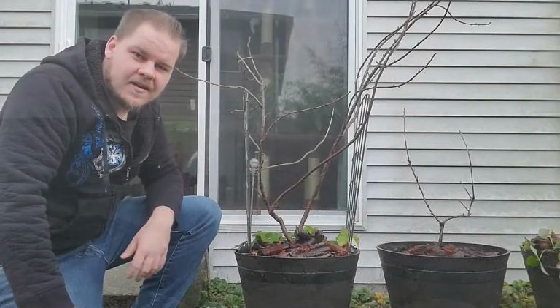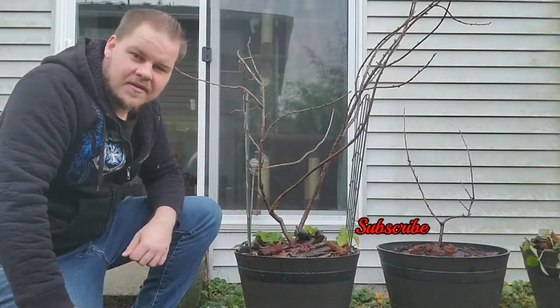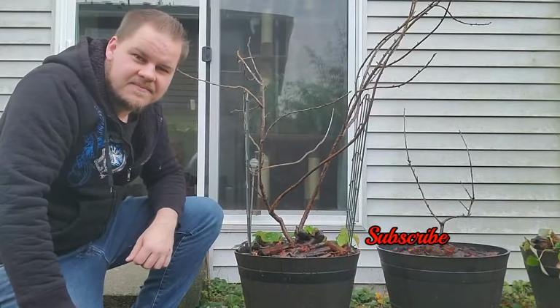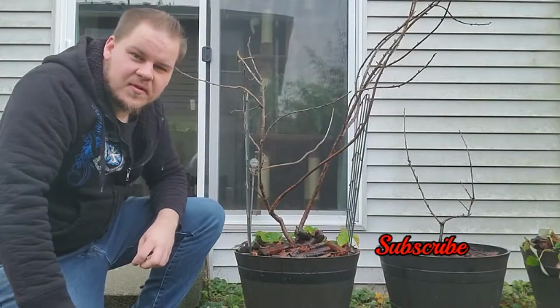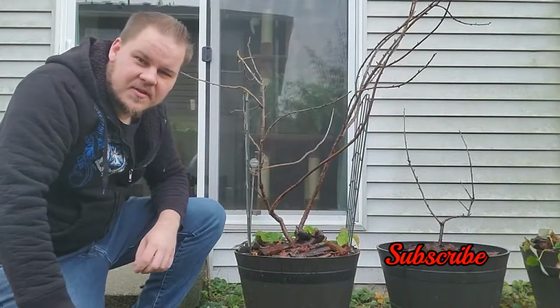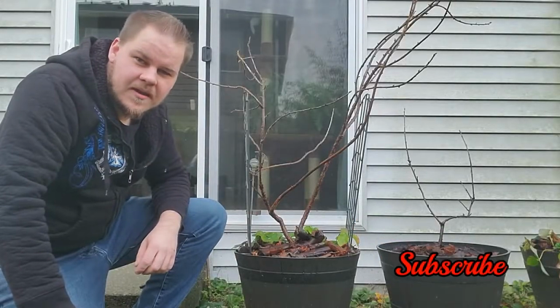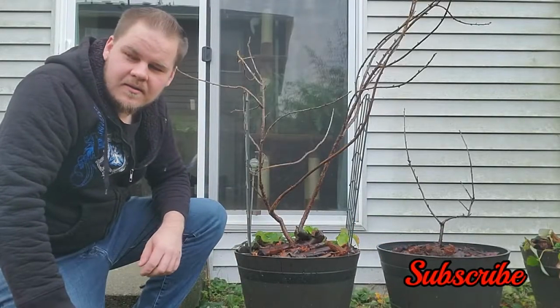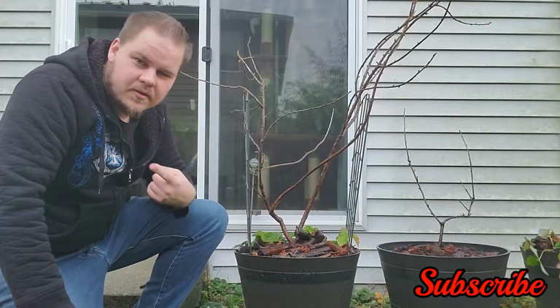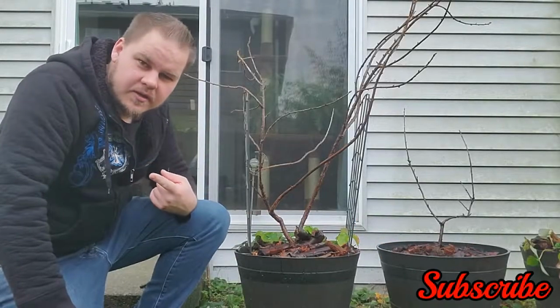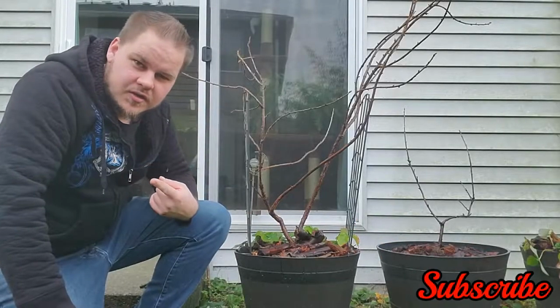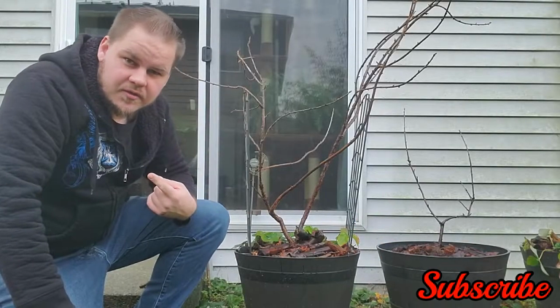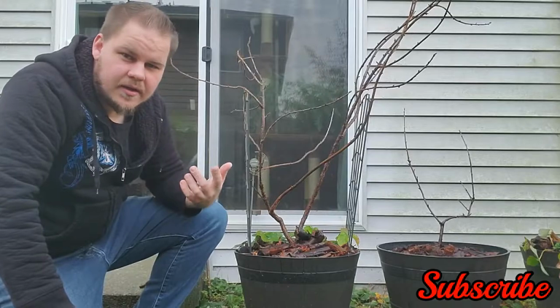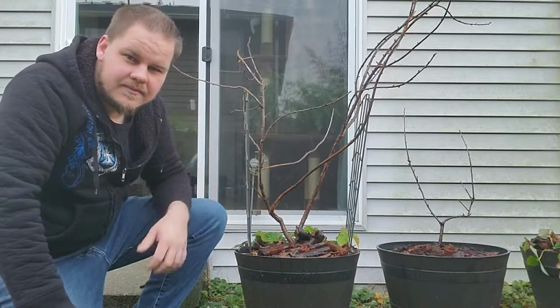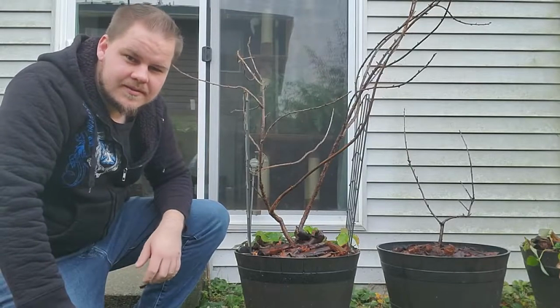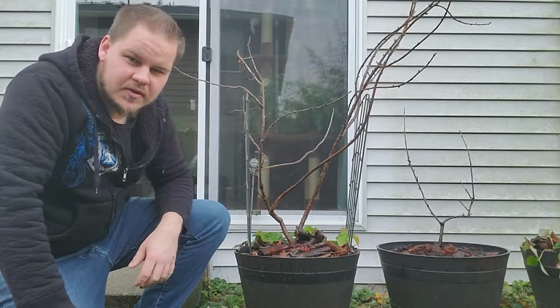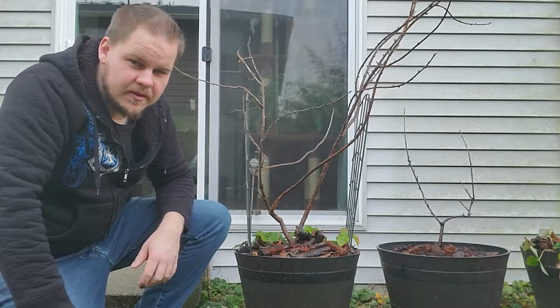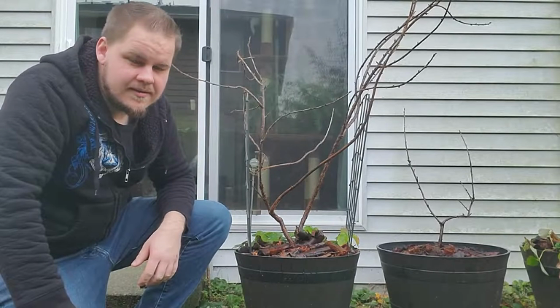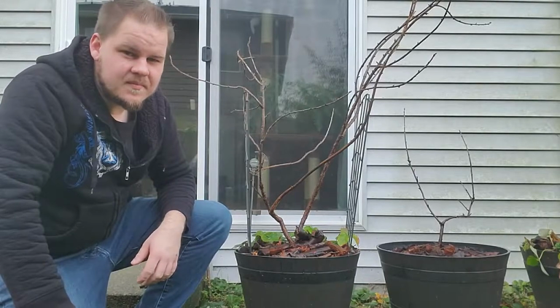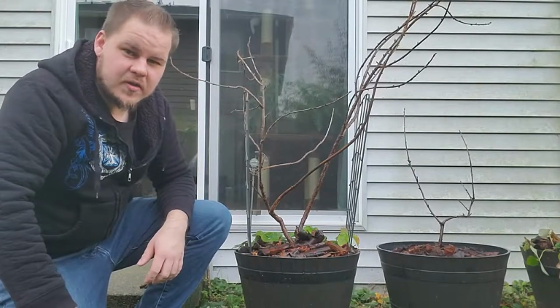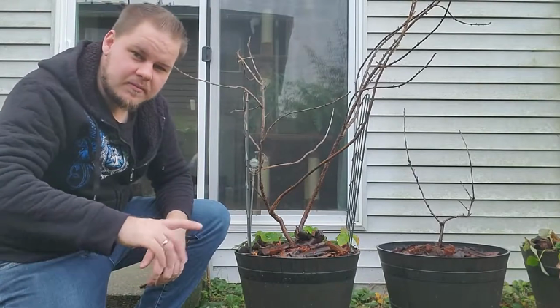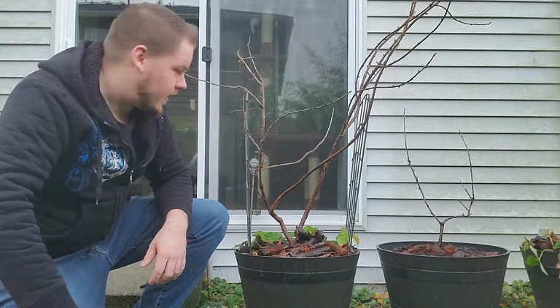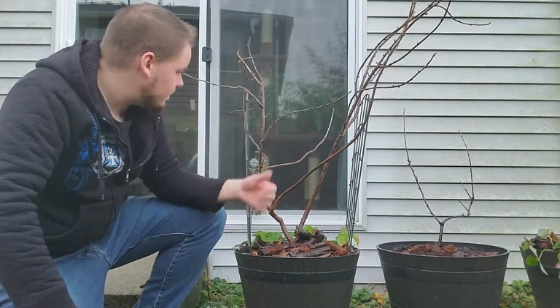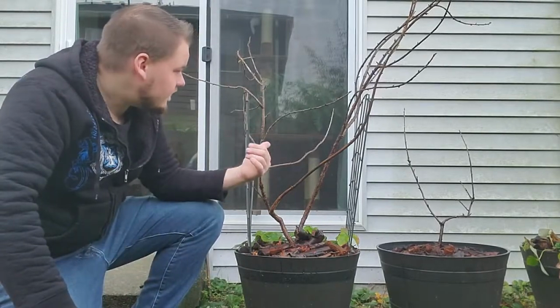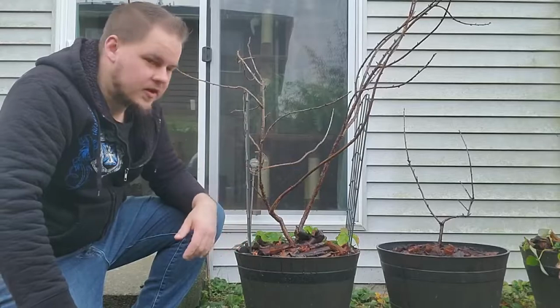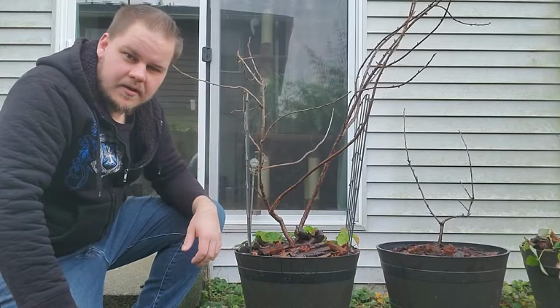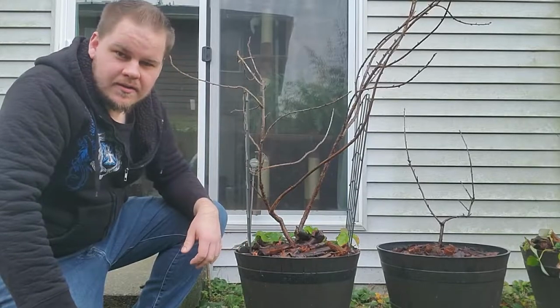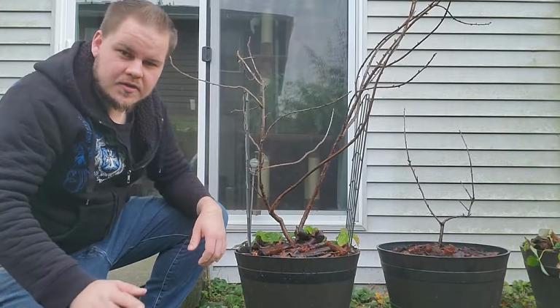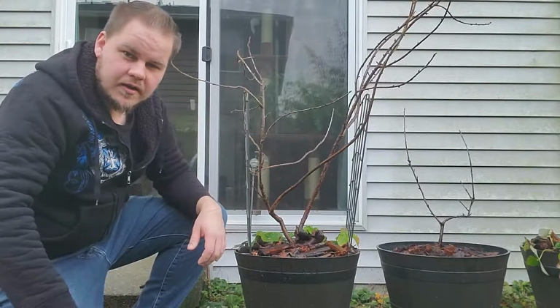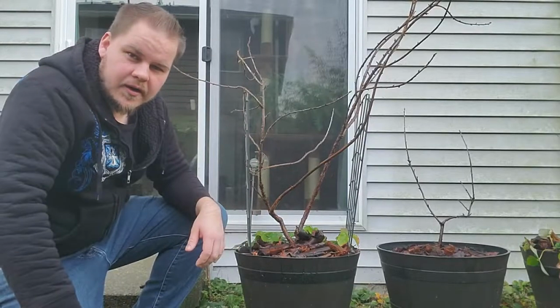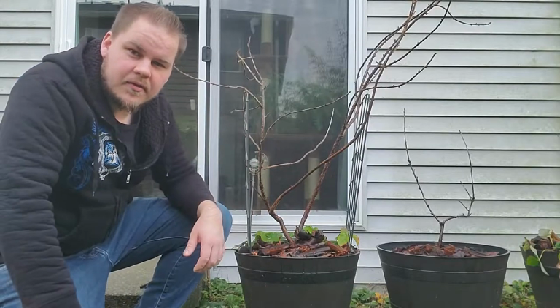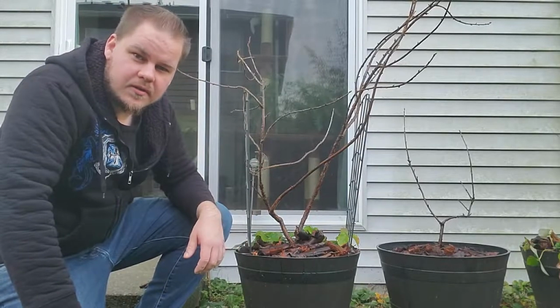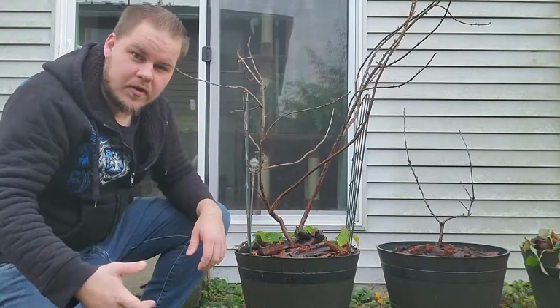Hi there, welcome to another episode. Pardon some of the construction noise you're going to be hearing — there's not much I can do about it. Today we're going to be looking at this Yostaberry. It's finally dry enough to where I can make a video because it's been raining.